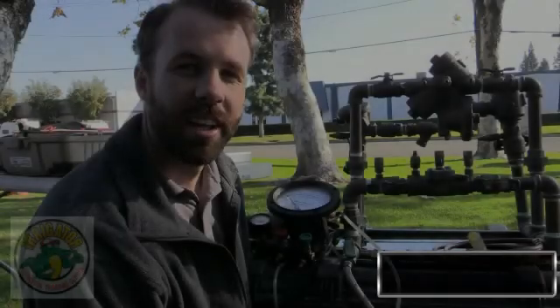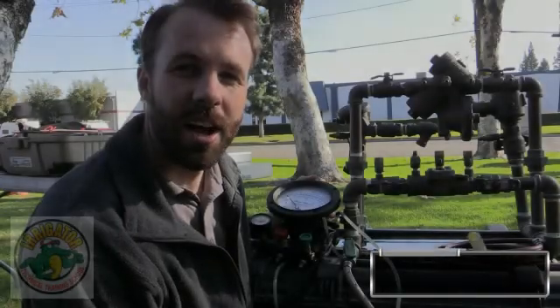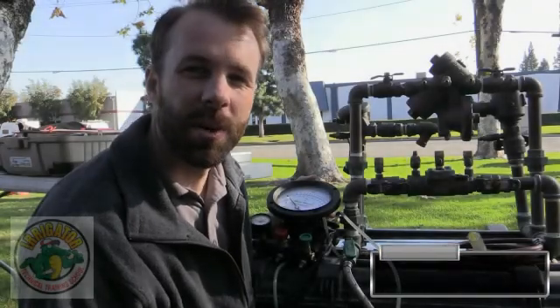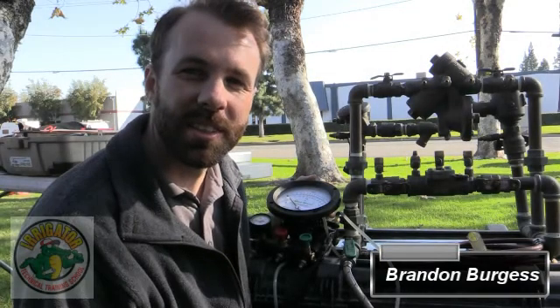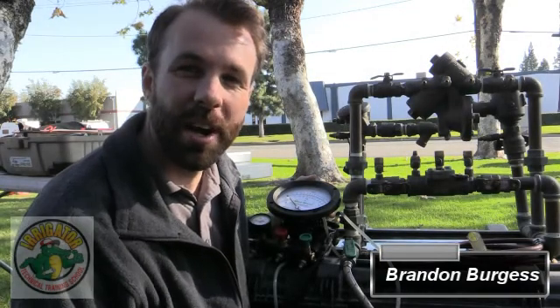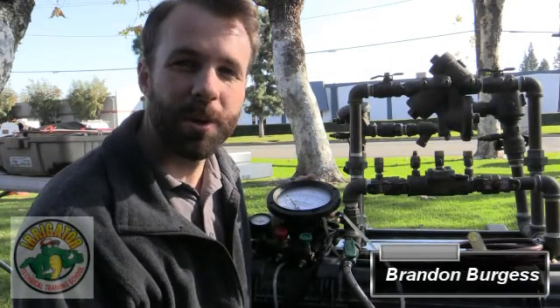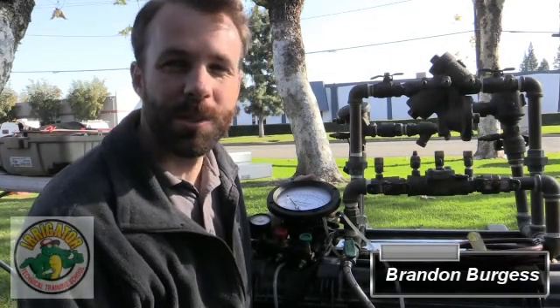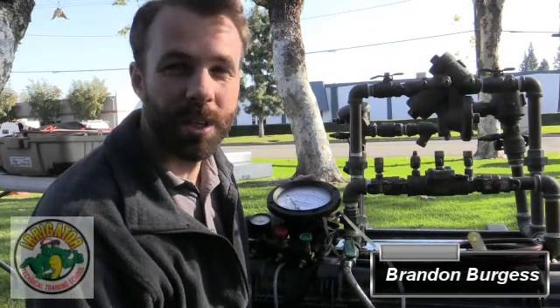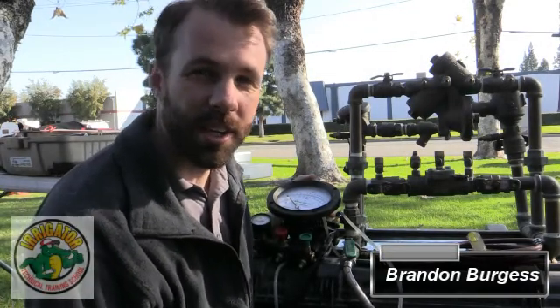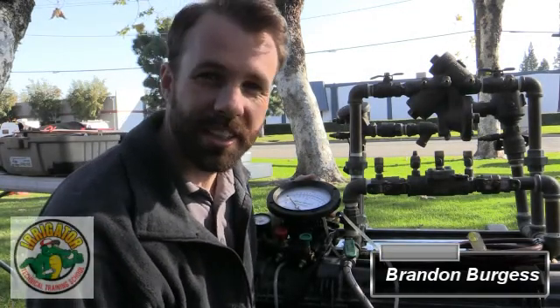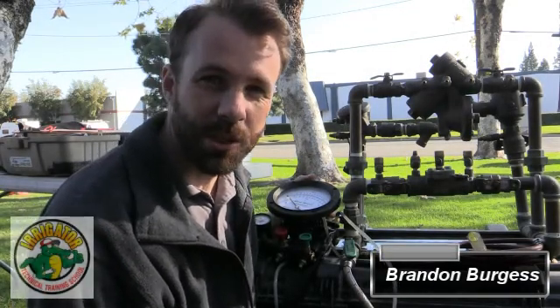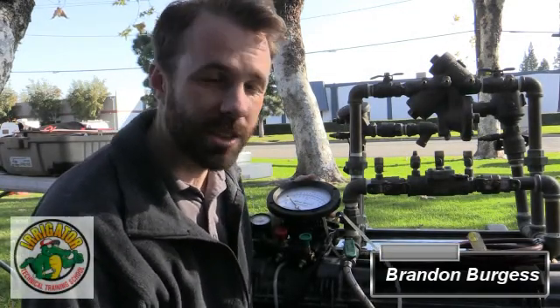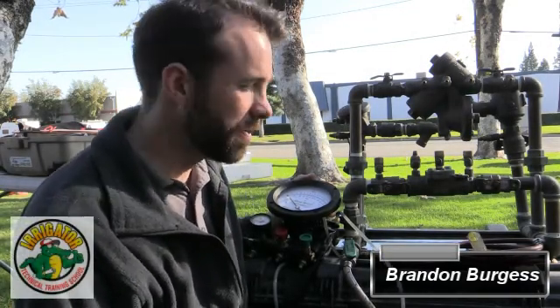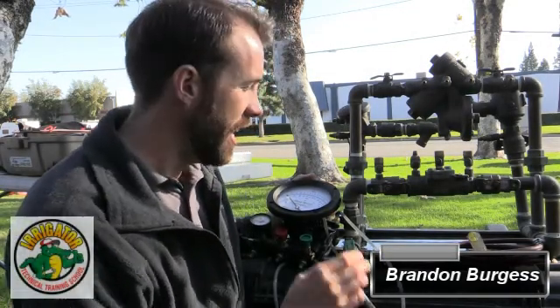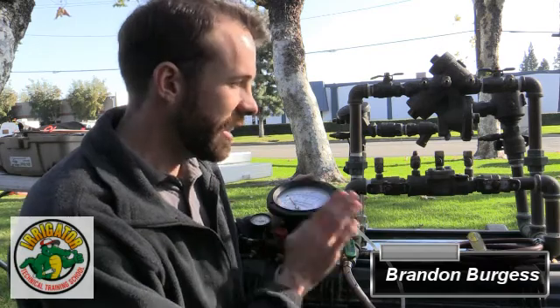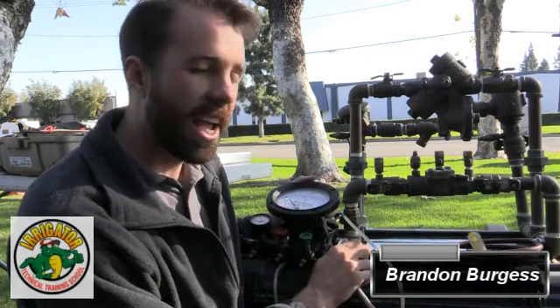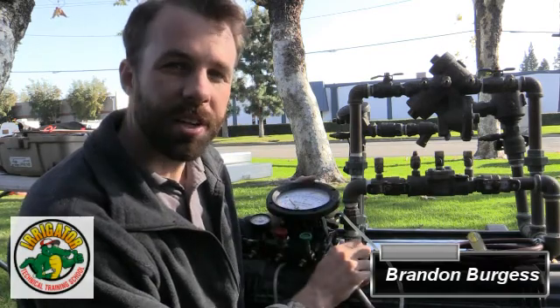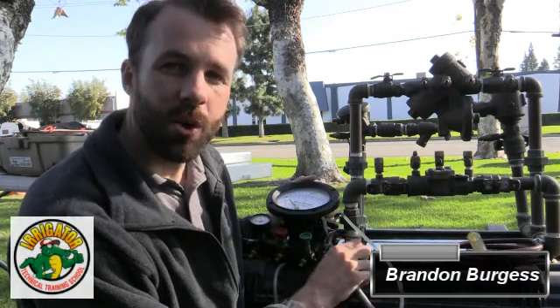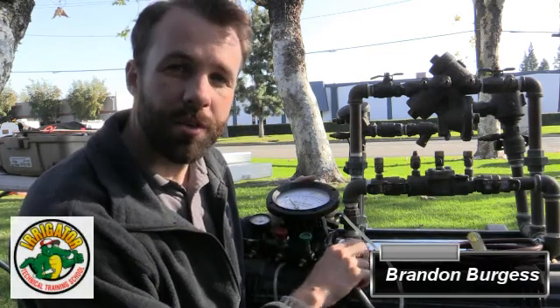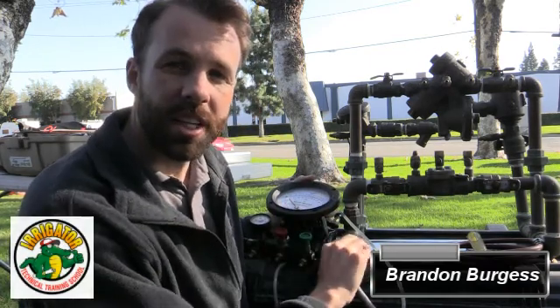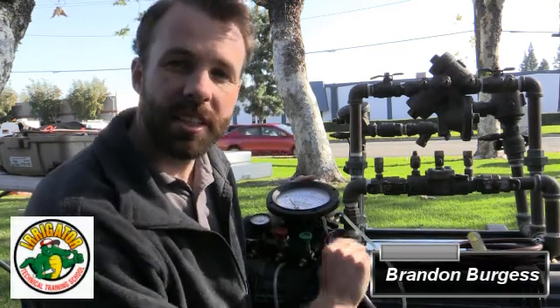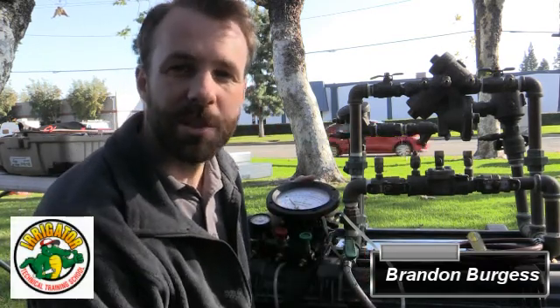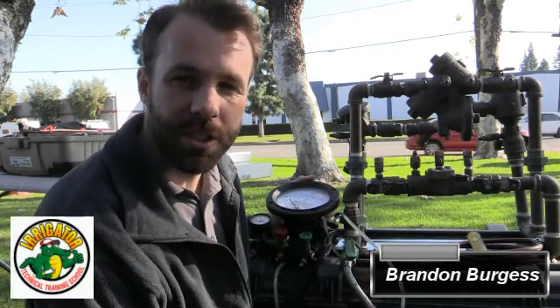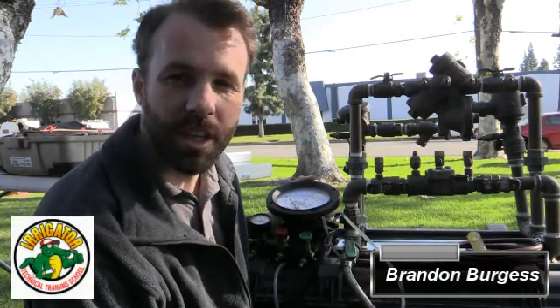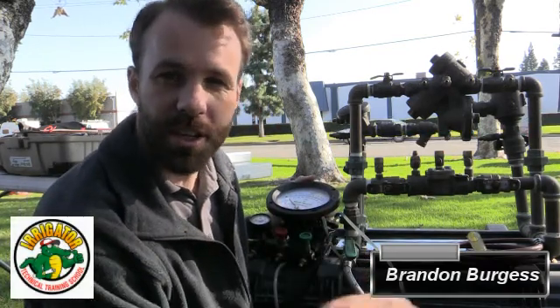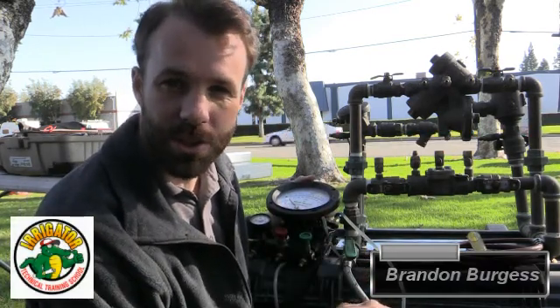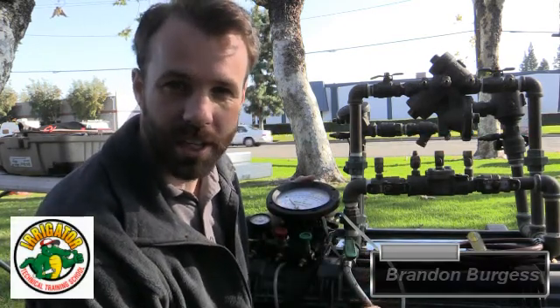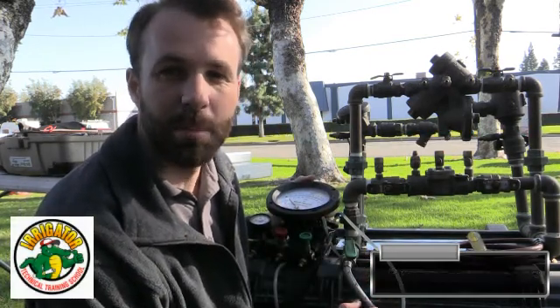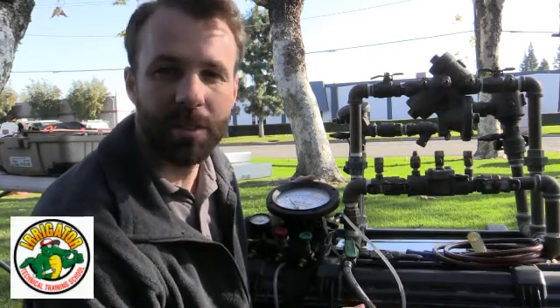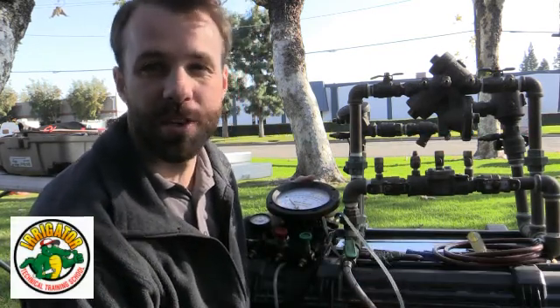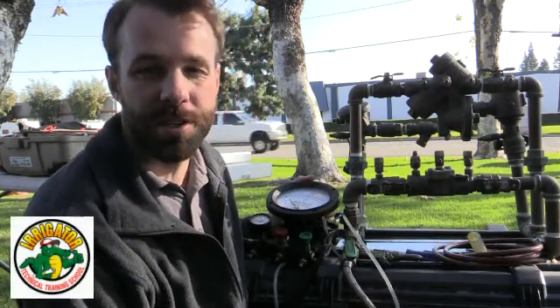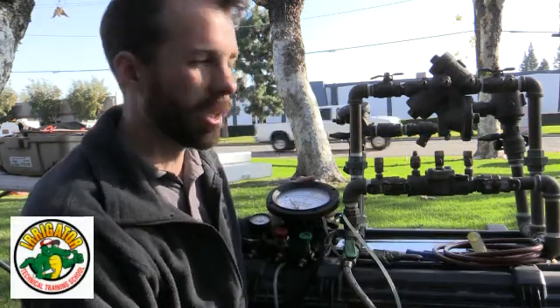Hi everyone, this is Brandon Burgess with Irrigator Technical Training School, and today we're going to go over the testing procedures on a double check backflow prevention assembly.